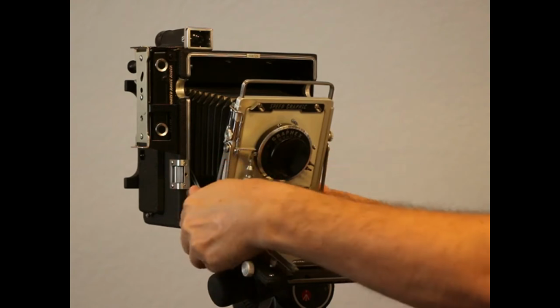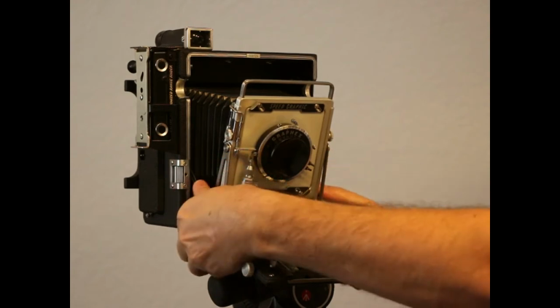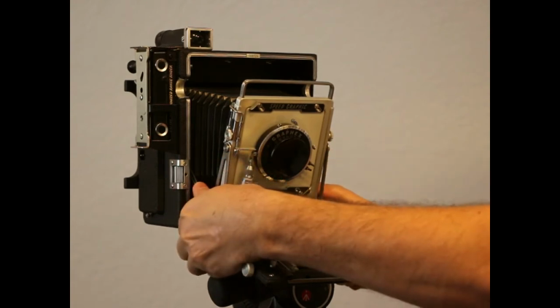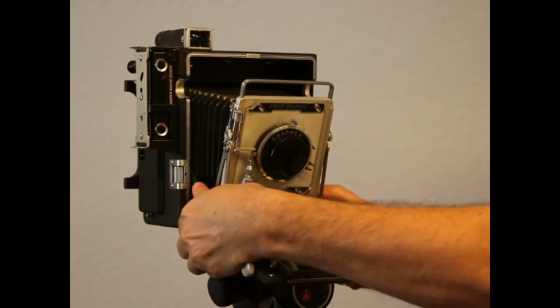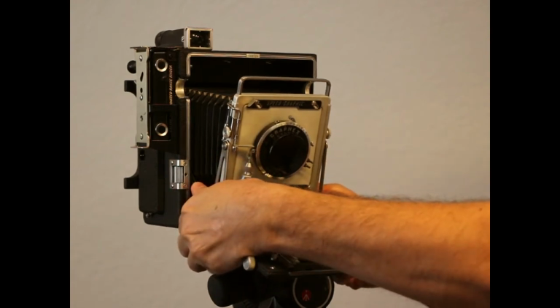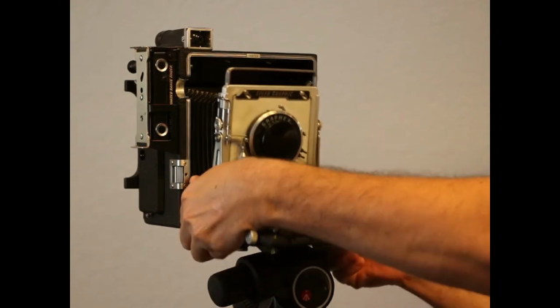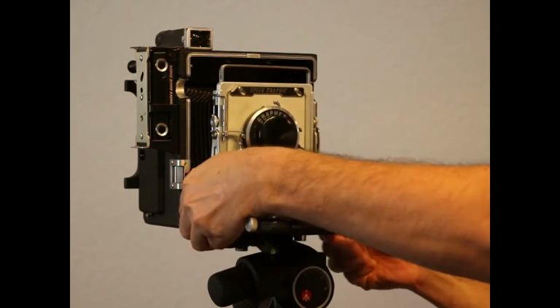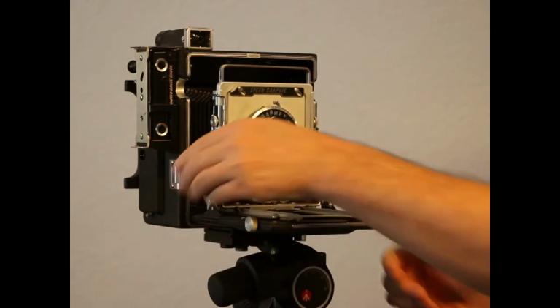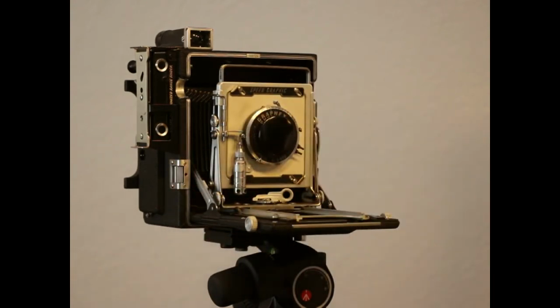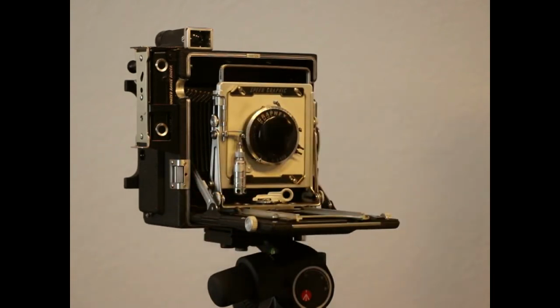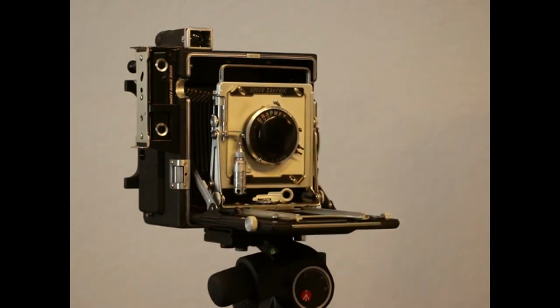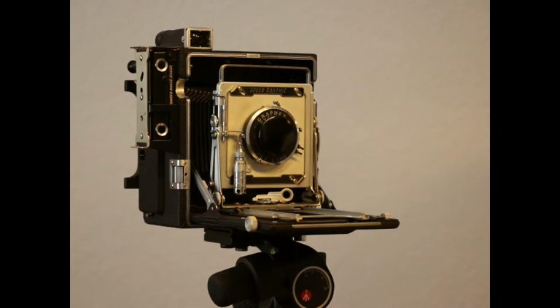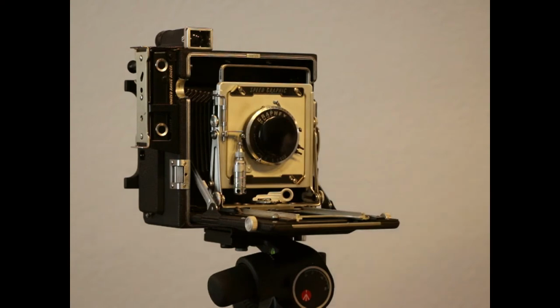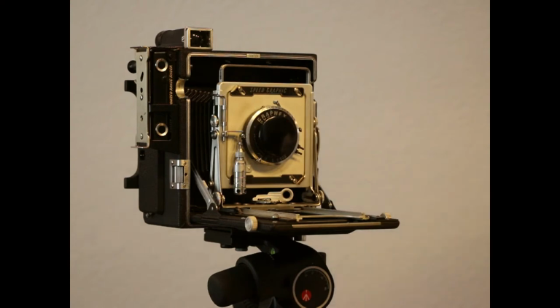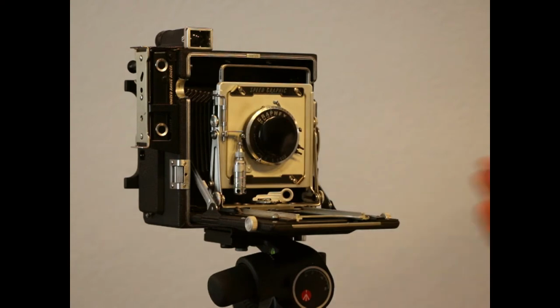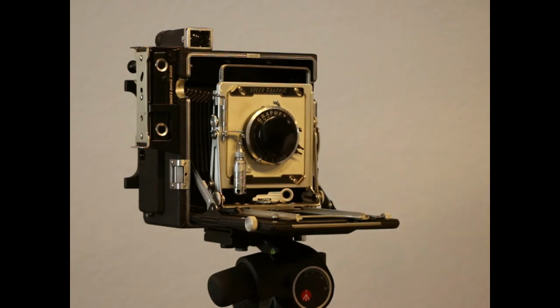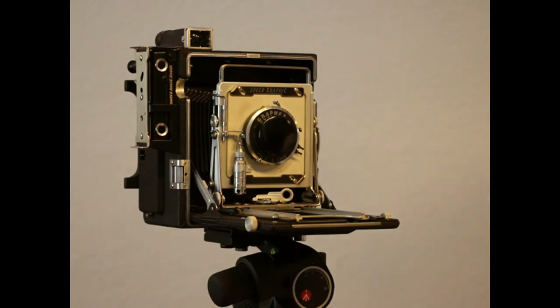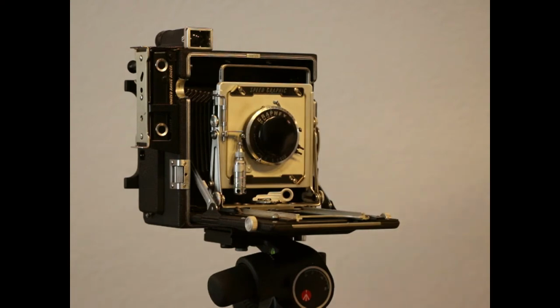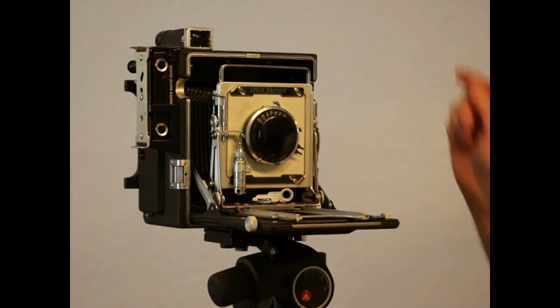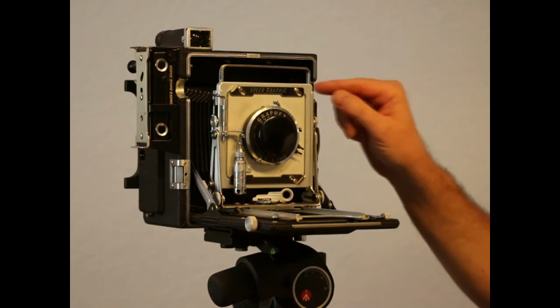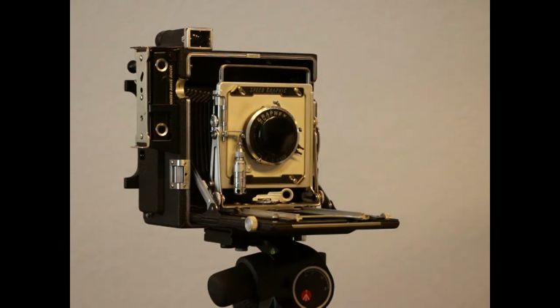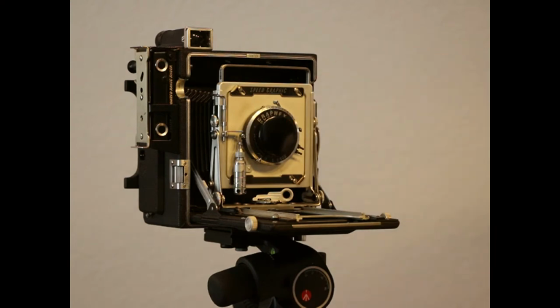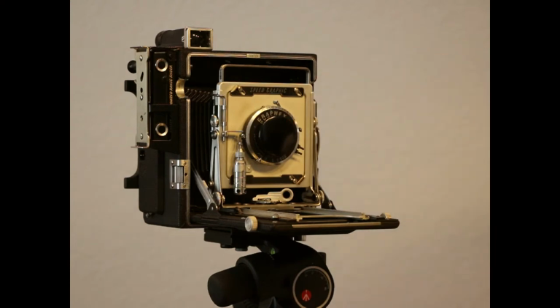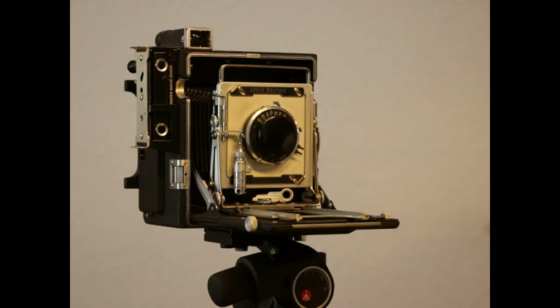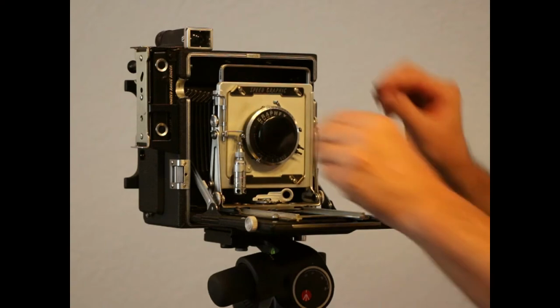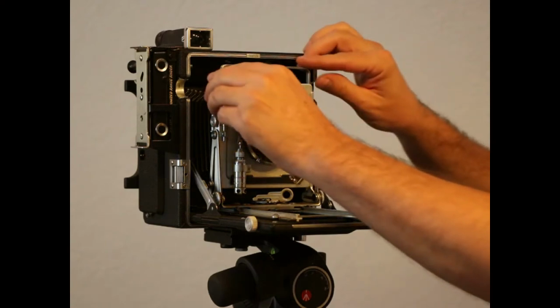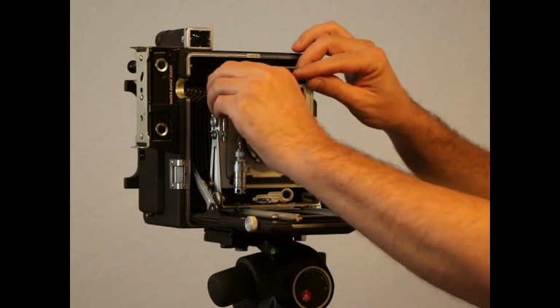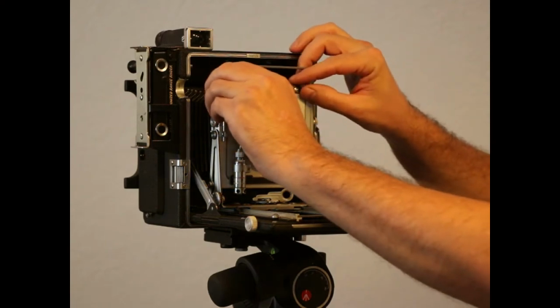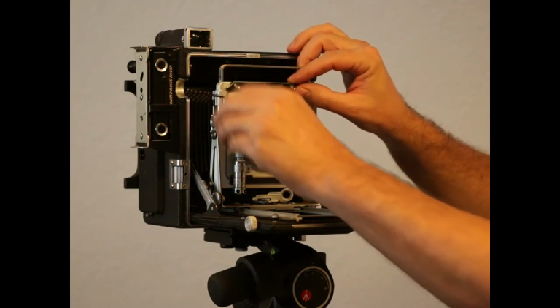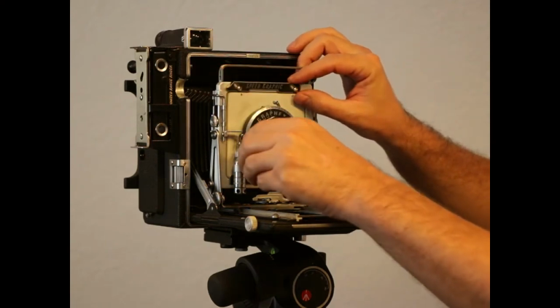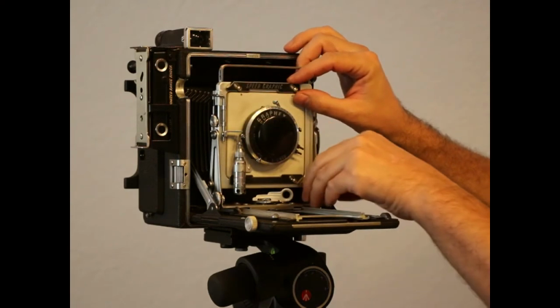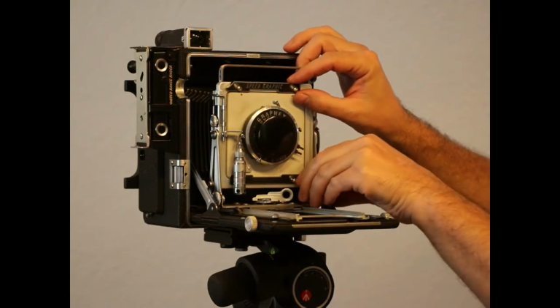That is the way you can get forward tilt in your Speed Graphic without doing any modifications. Now we're going to talk about the second way to get forward tilt — by modifying your front standard. The first thing we're going to do is take the lens off.